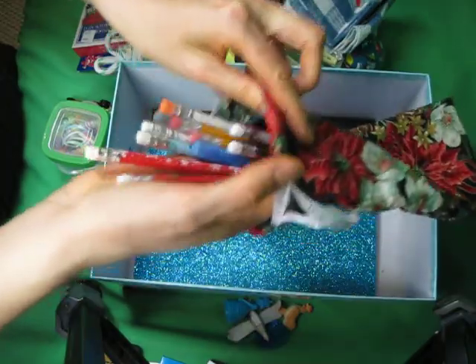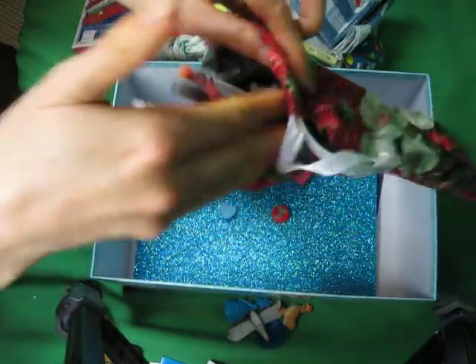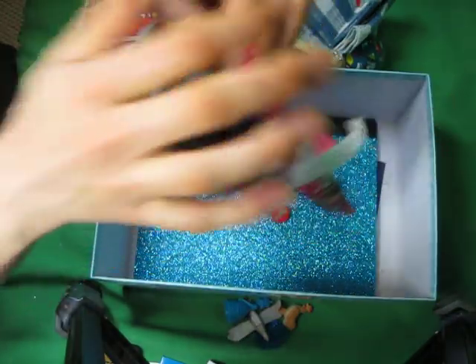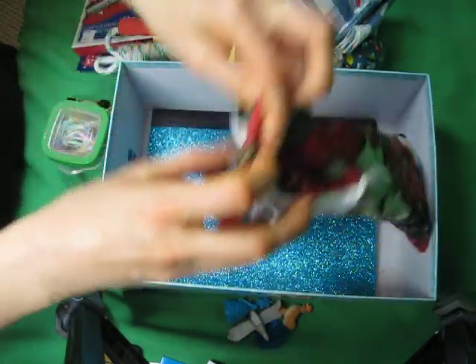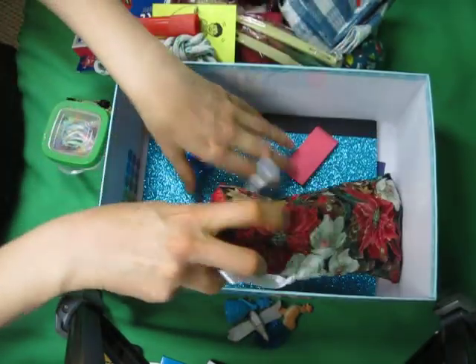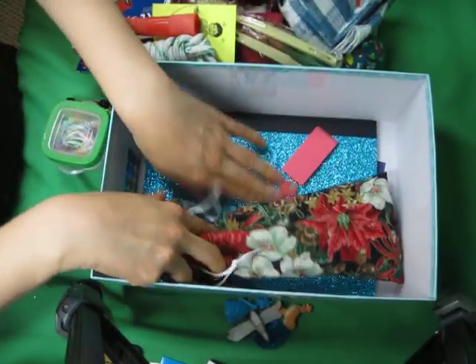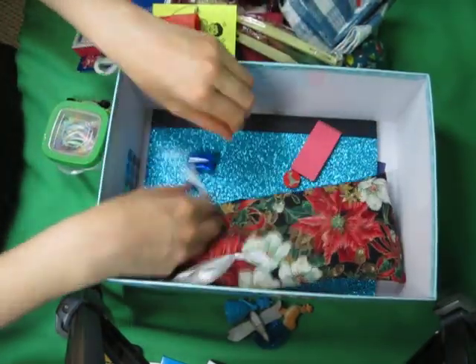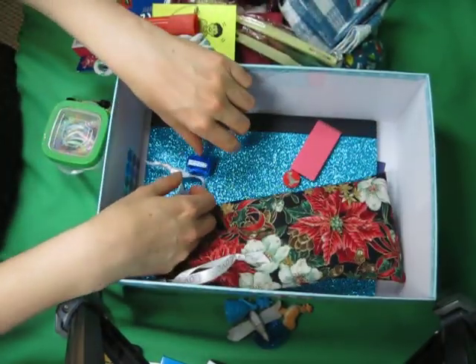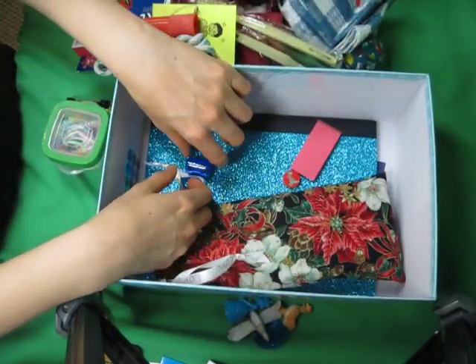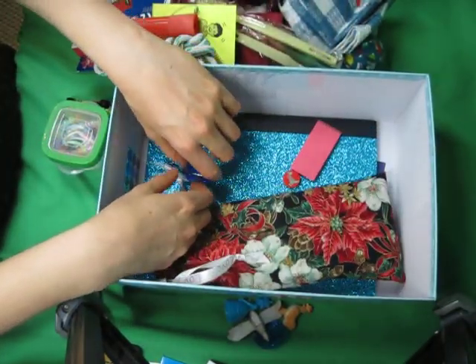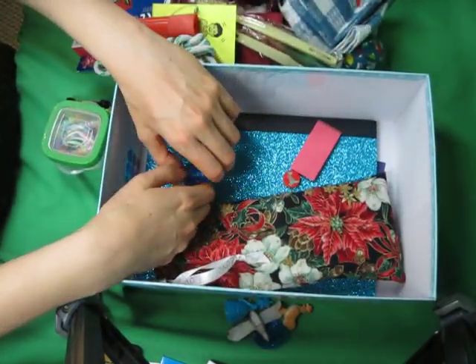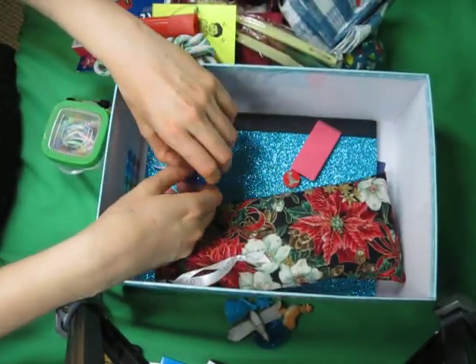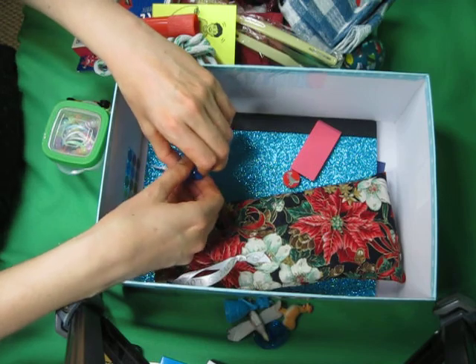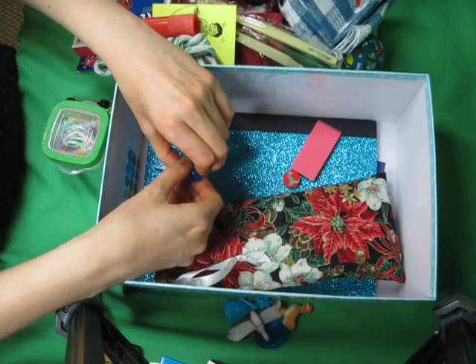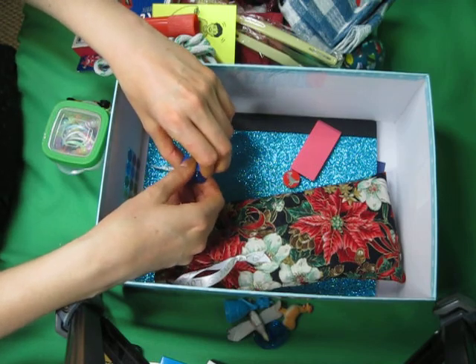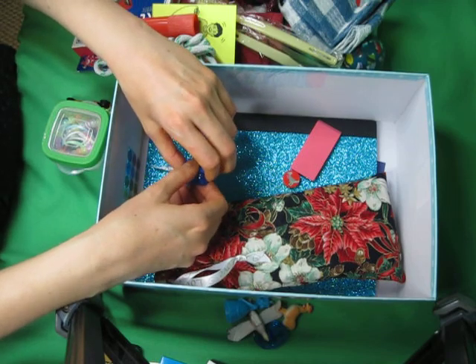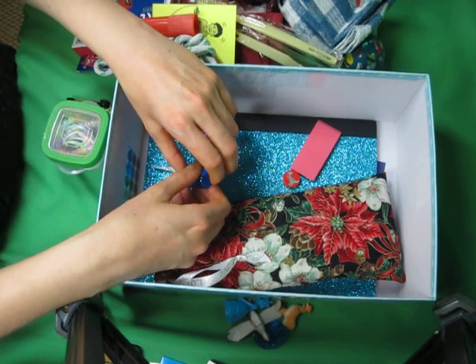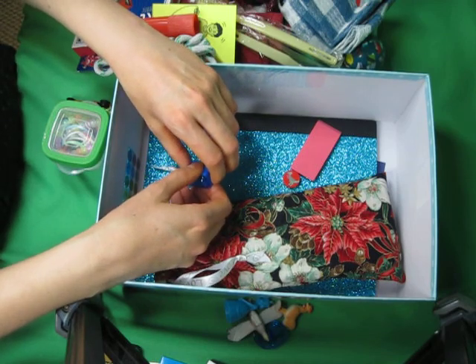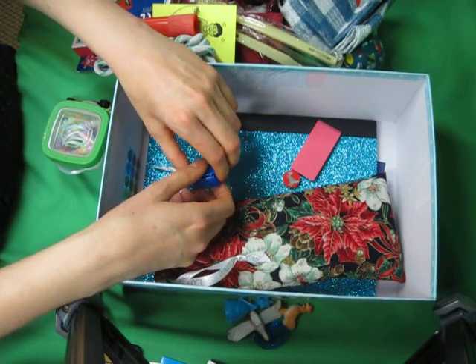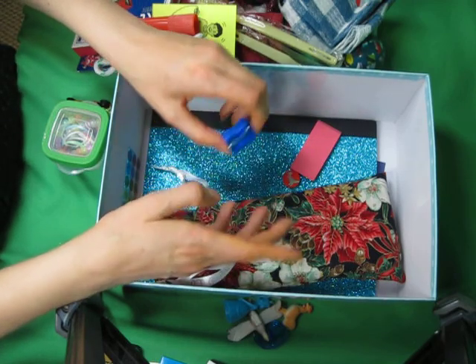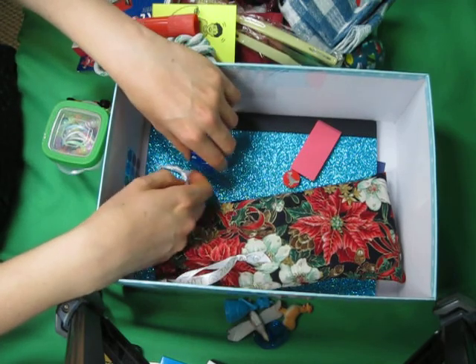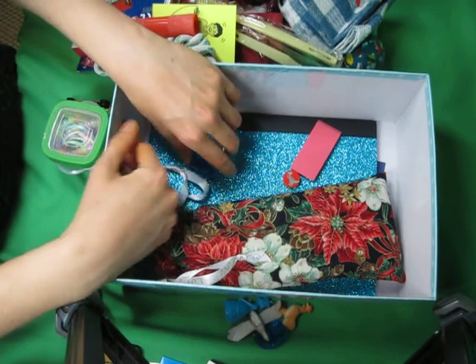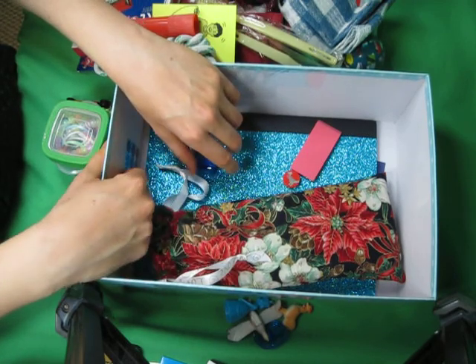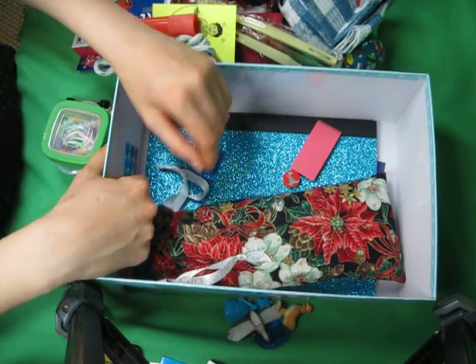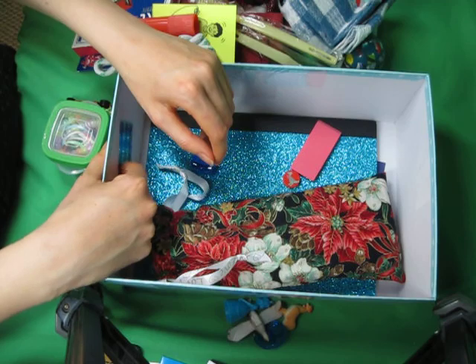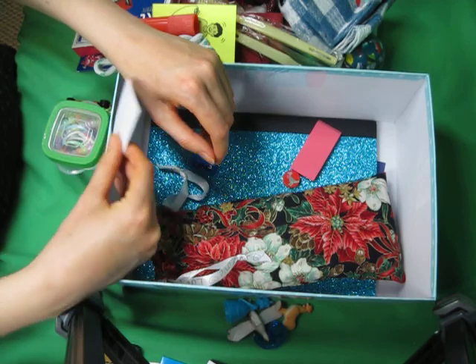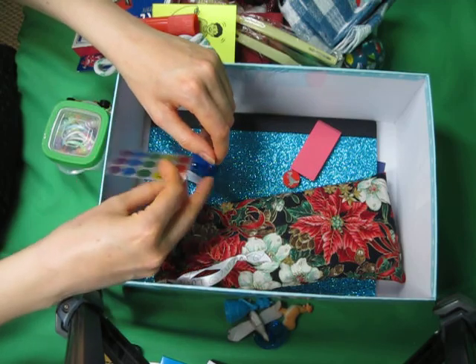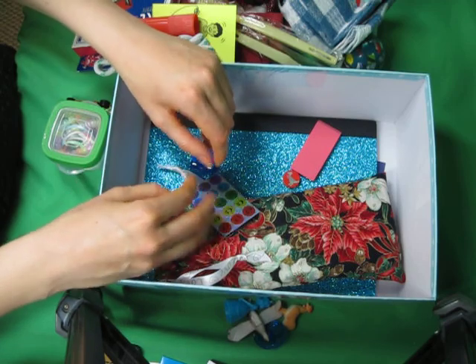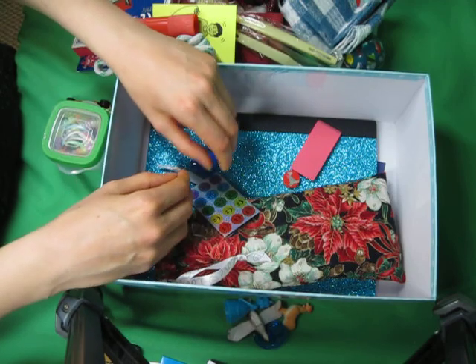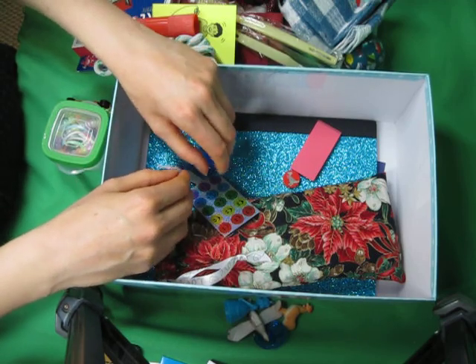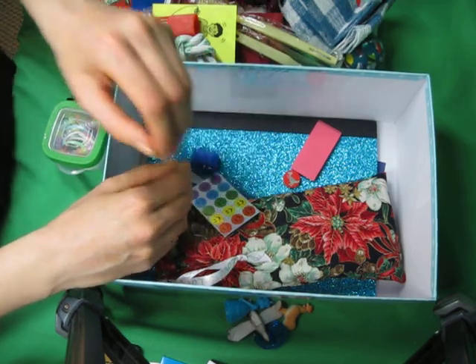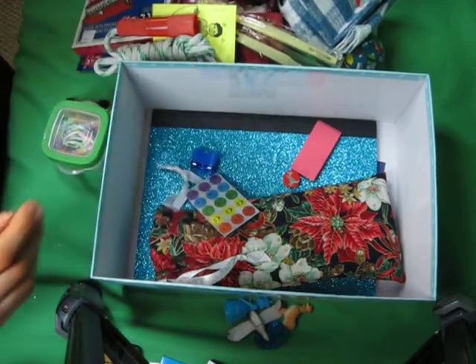So that is what I packed in one of my 10 to 14 year old girl boxes this year. I hope you enjoyed it. If you haven't yet, I'd love to have you subscribe to the channel and keep up with my shoebox packing journey, and hopefully we can all share some great ideas.